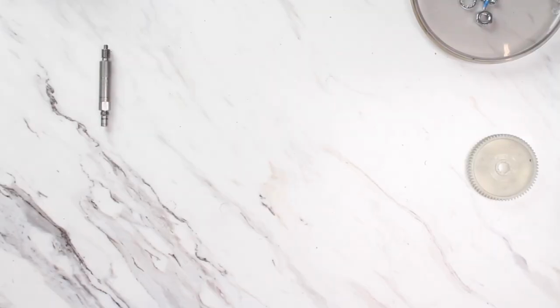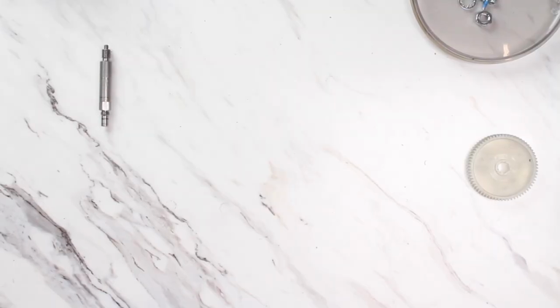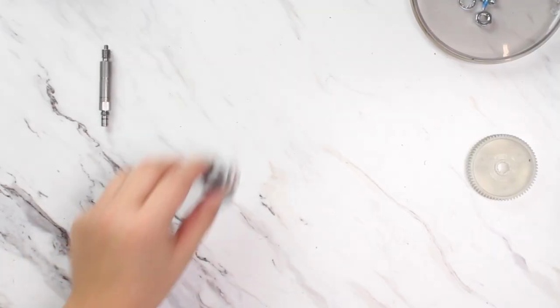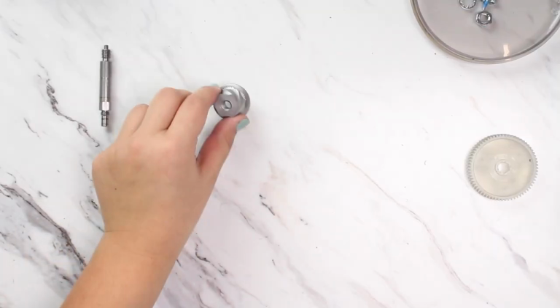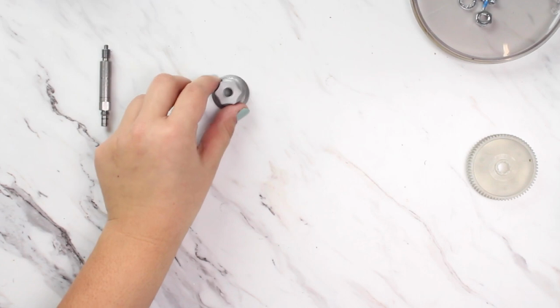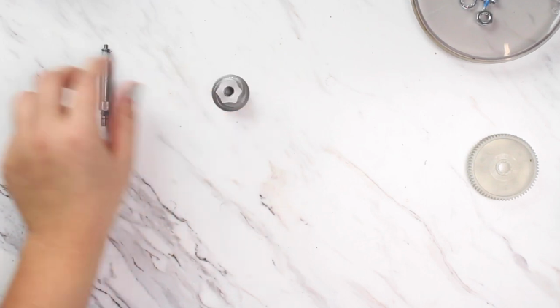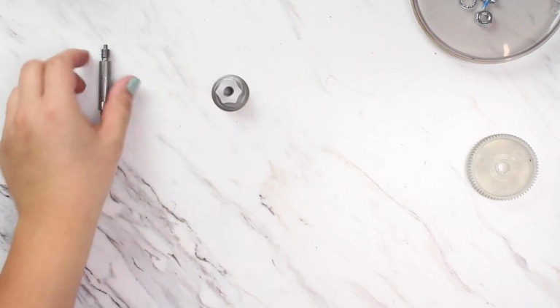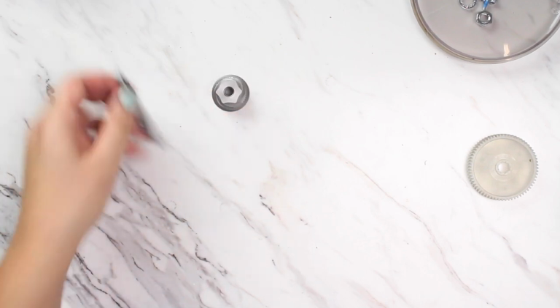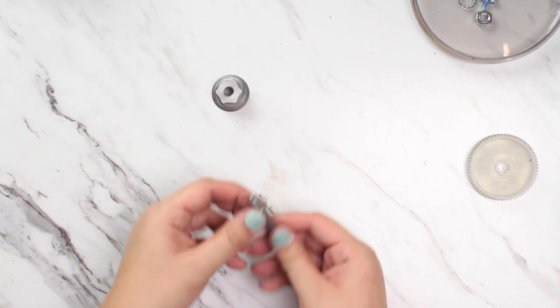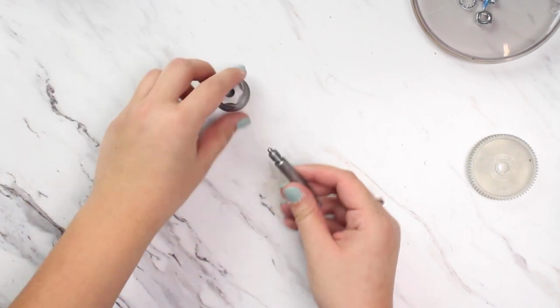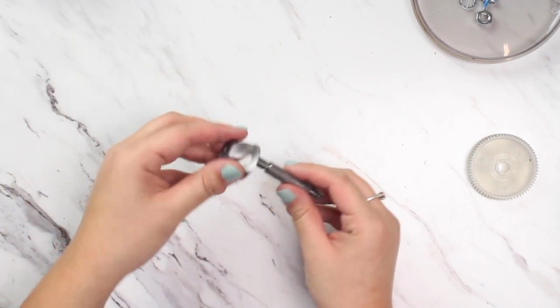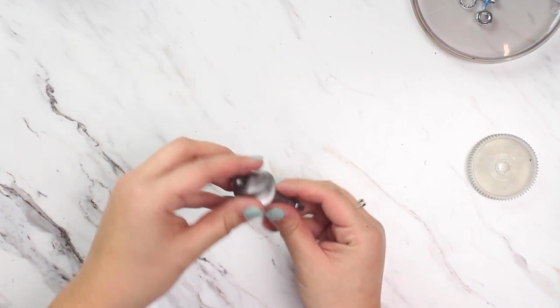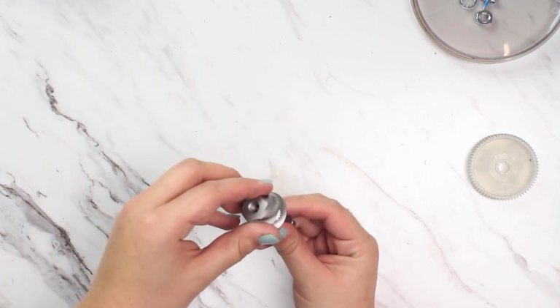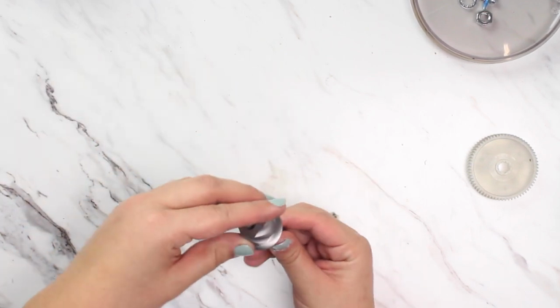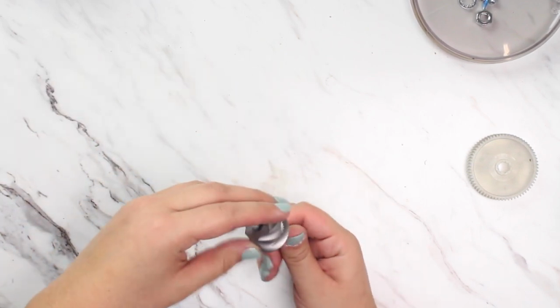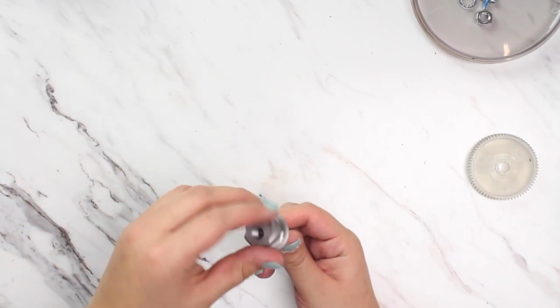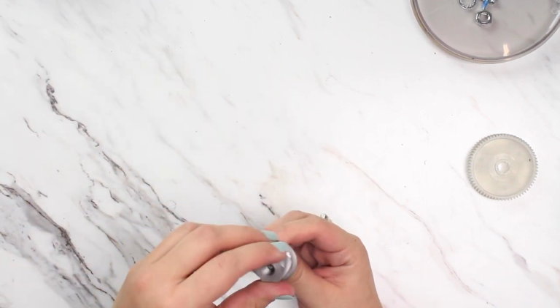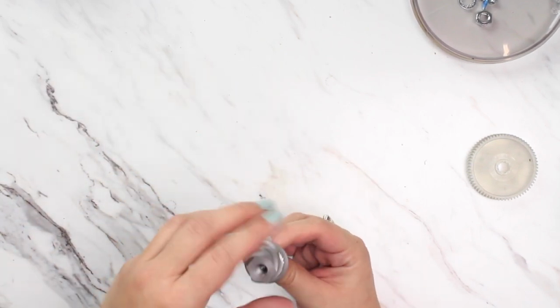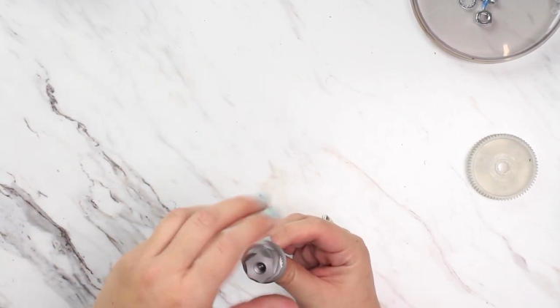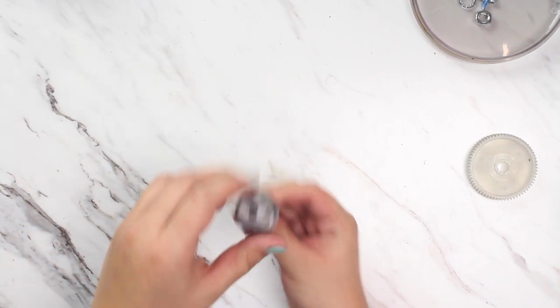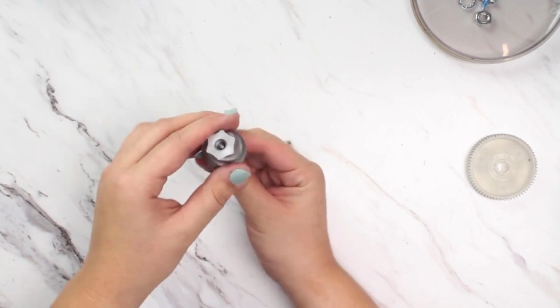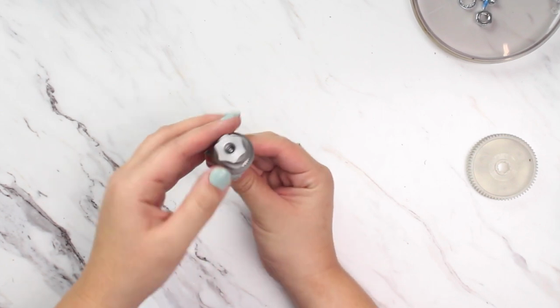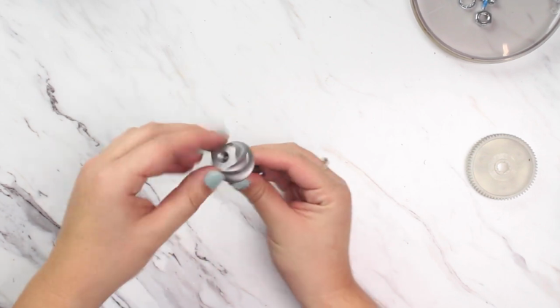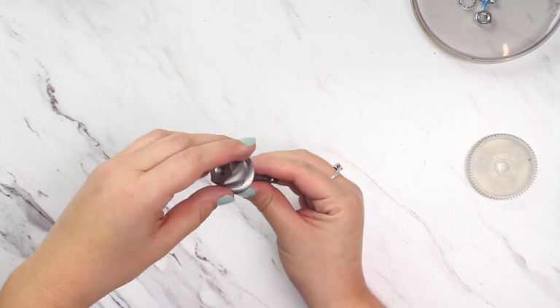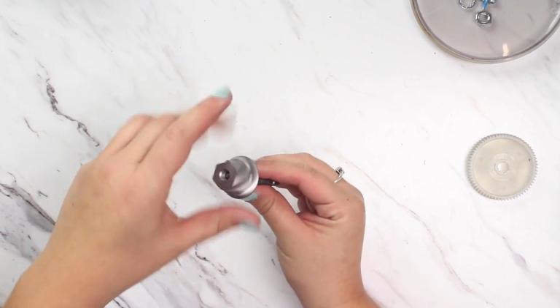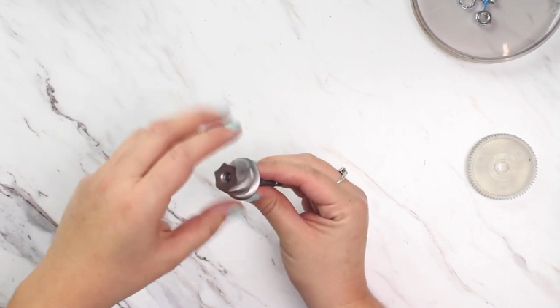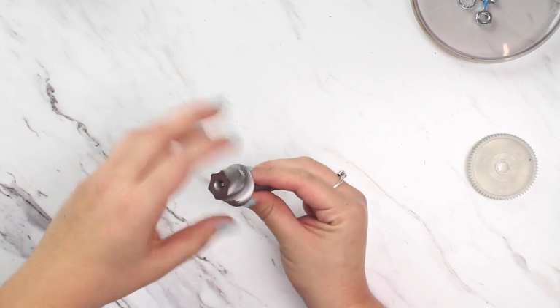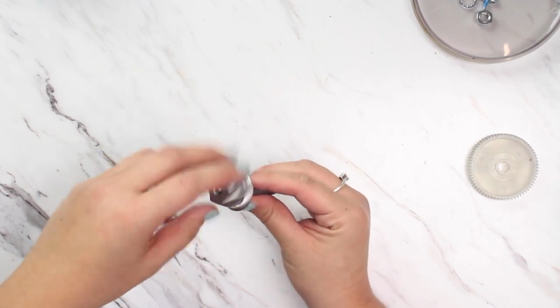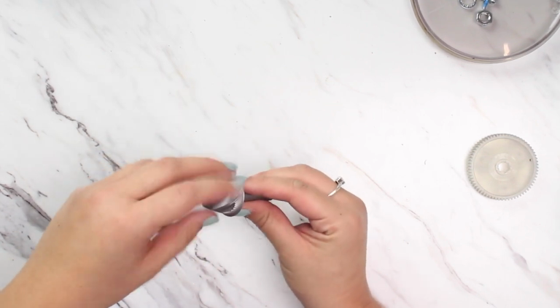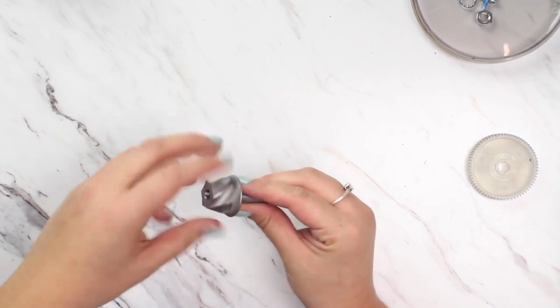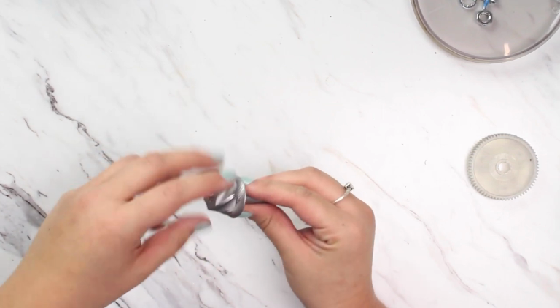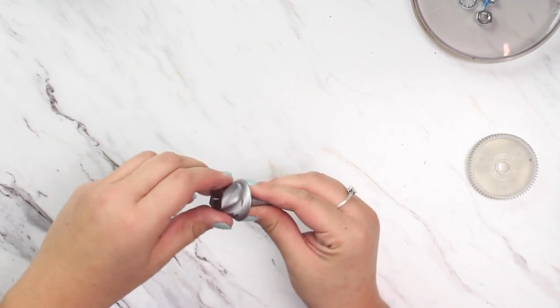Now we can thread the new burr on by hand. The cone burr is reverse threaded, so a left turn will tighten it onto the drive gear. You won't need to tighten the new burr down with wrenches, as the burr will self-tighten with use.